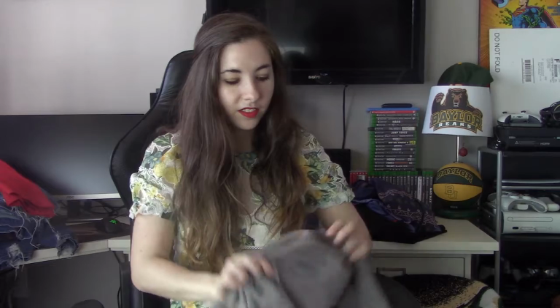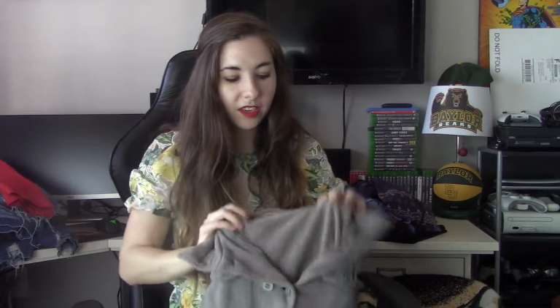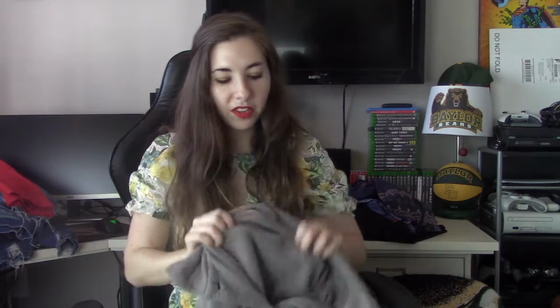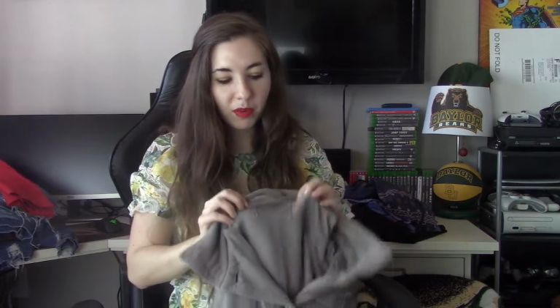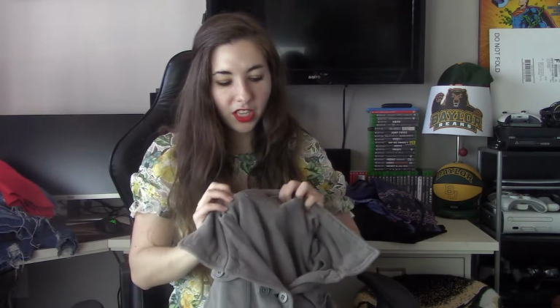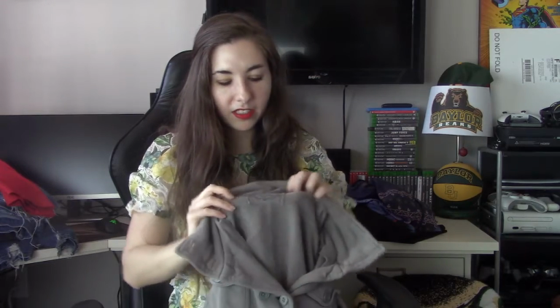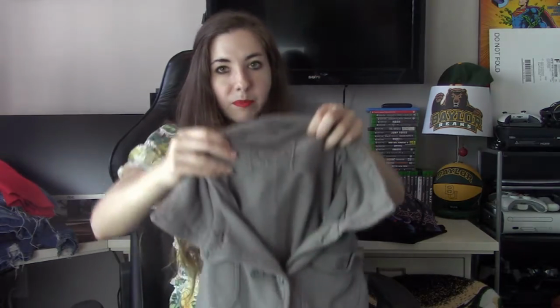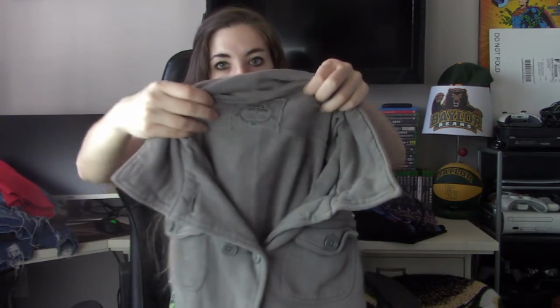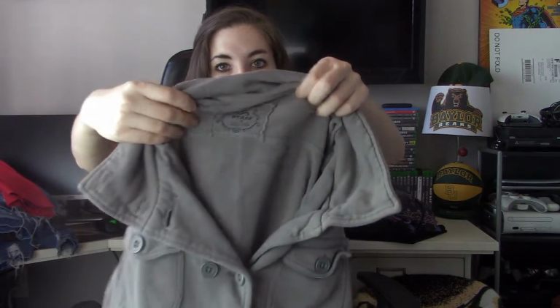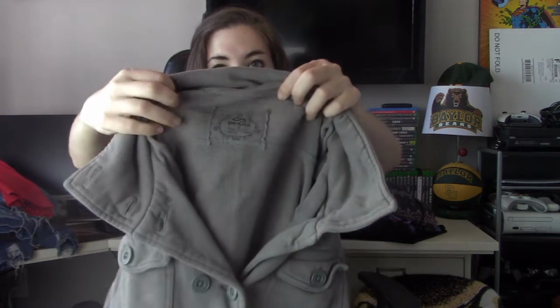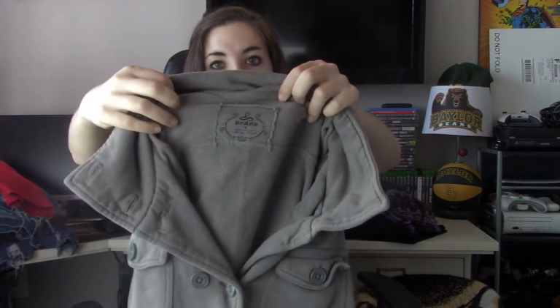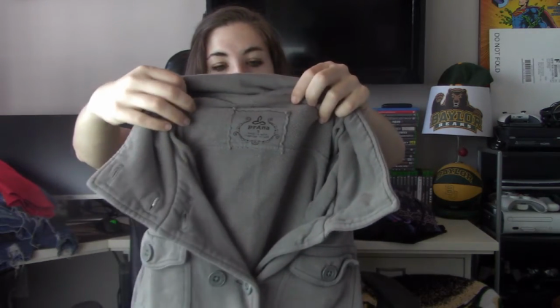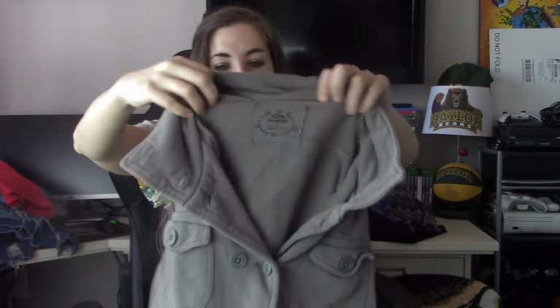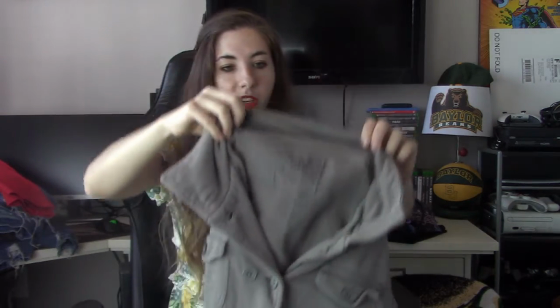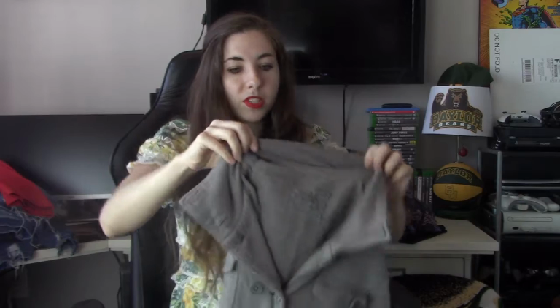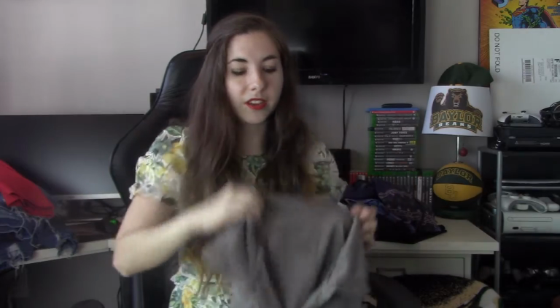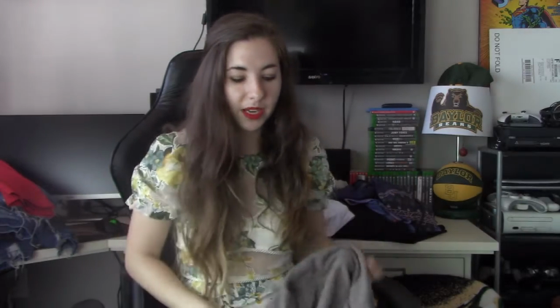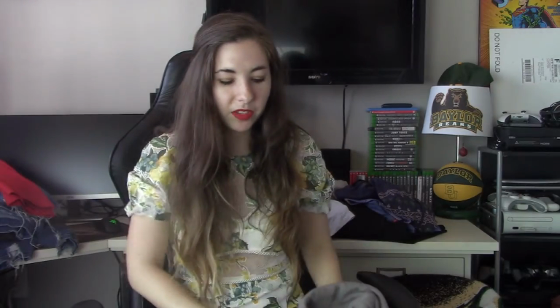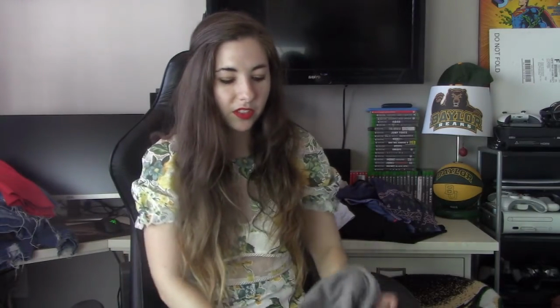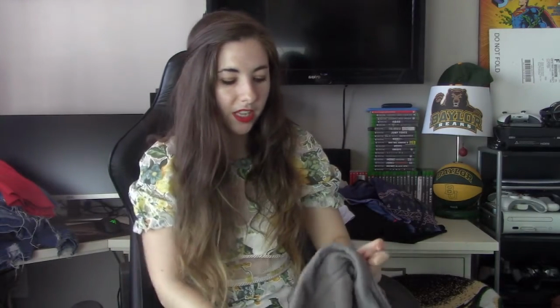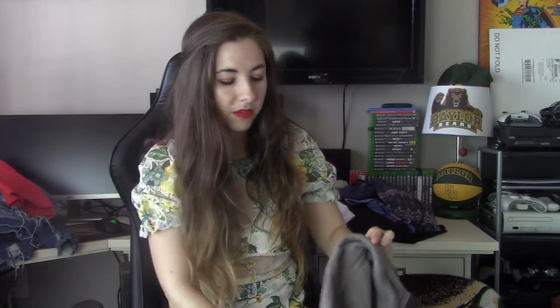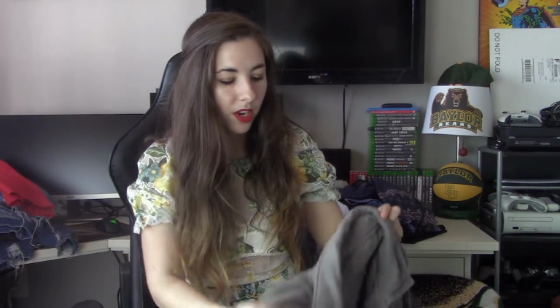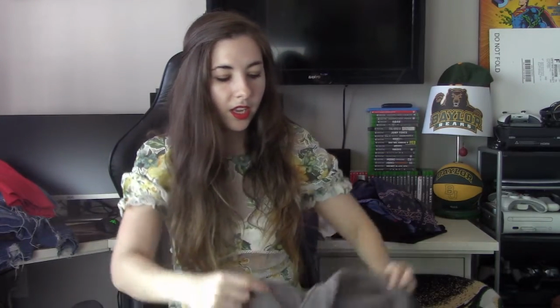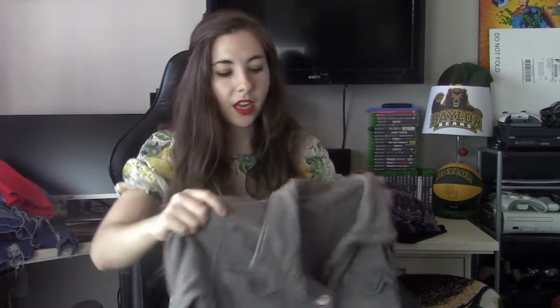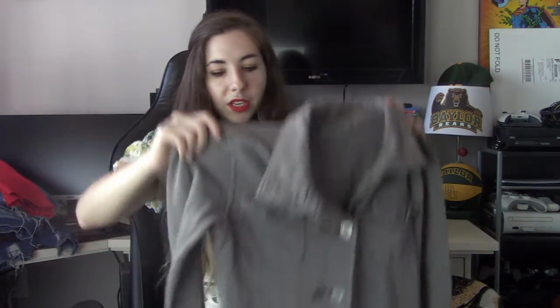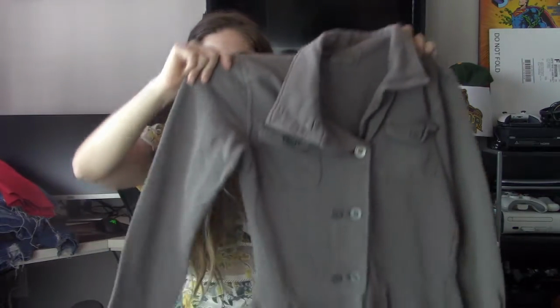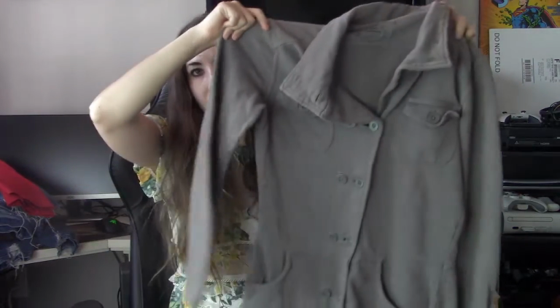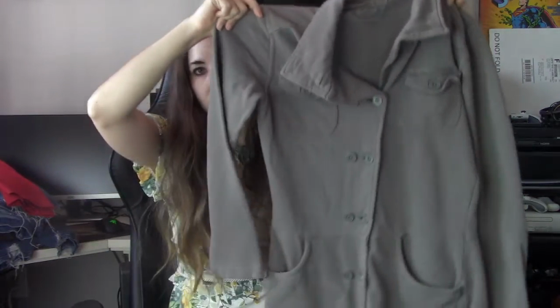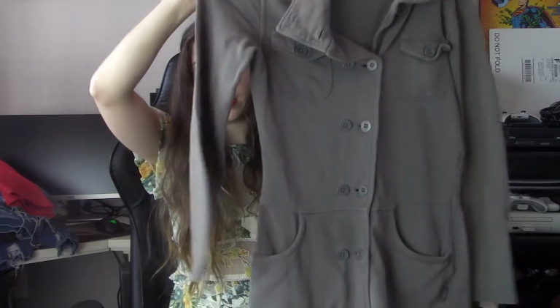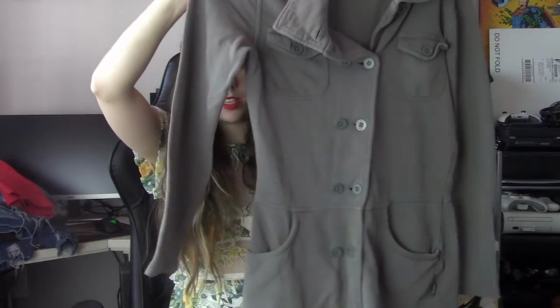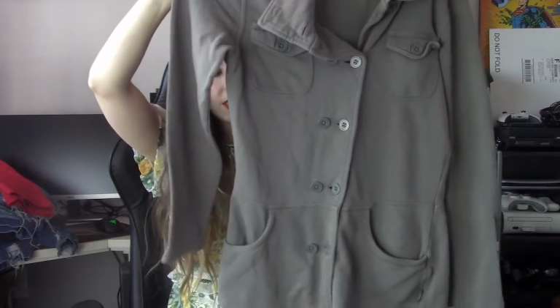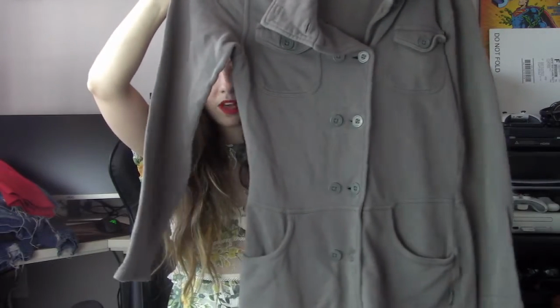Then we have a Piranha jacket, size small. I believe this is one of their older styles, but I know I've sold this jacket before in a purple-red color and it did well.